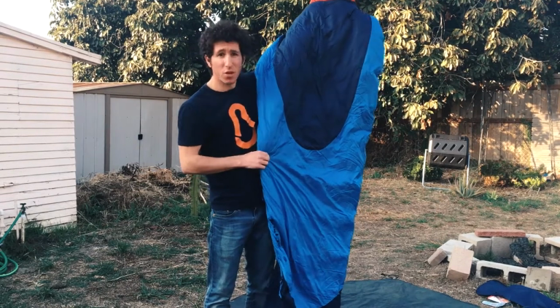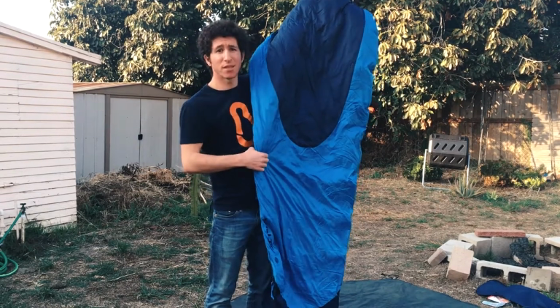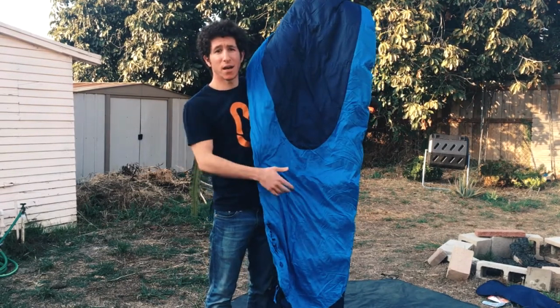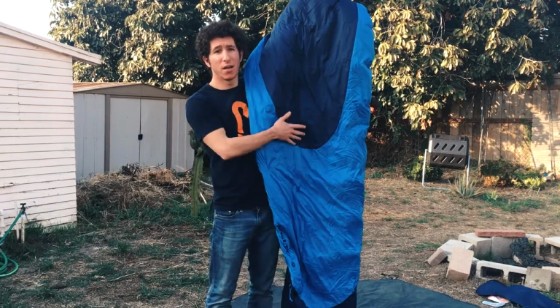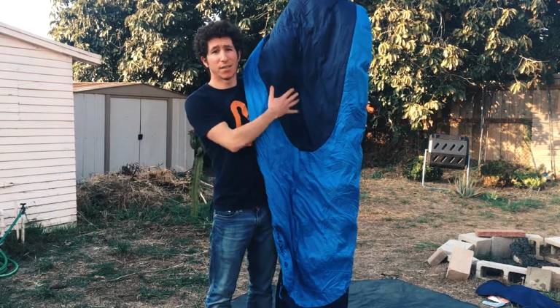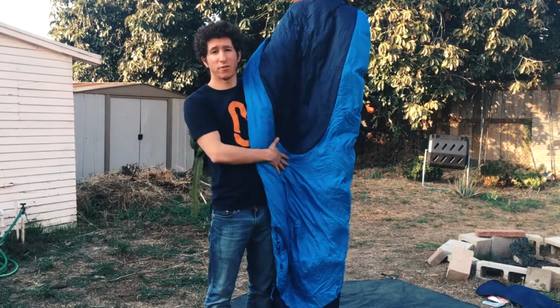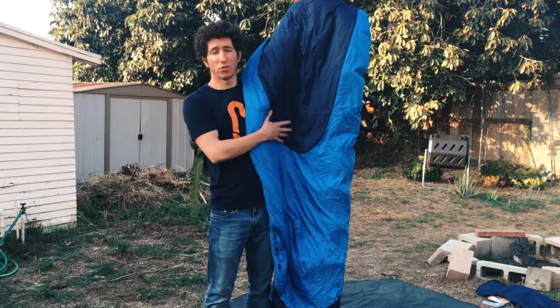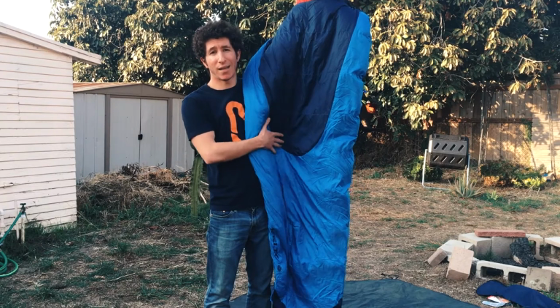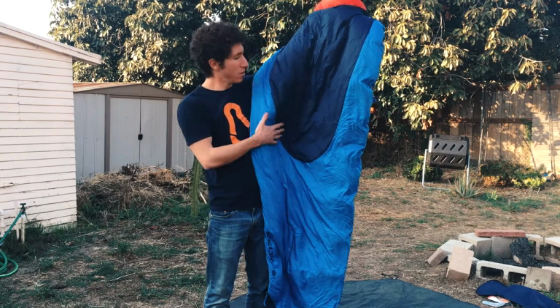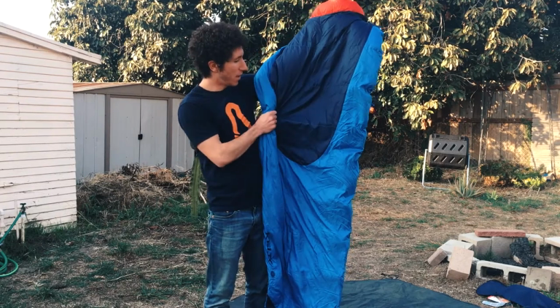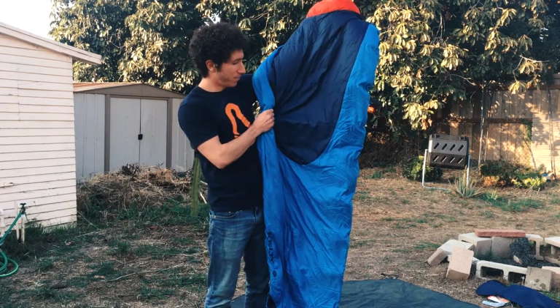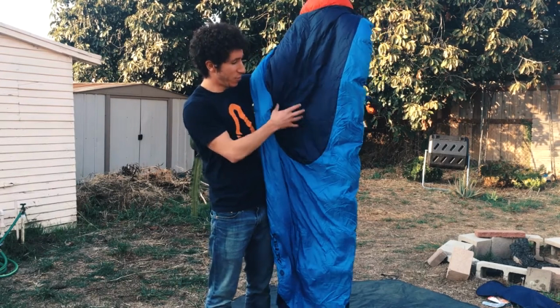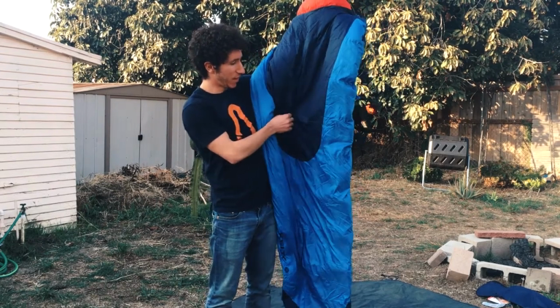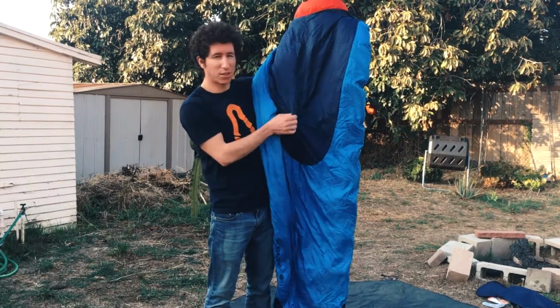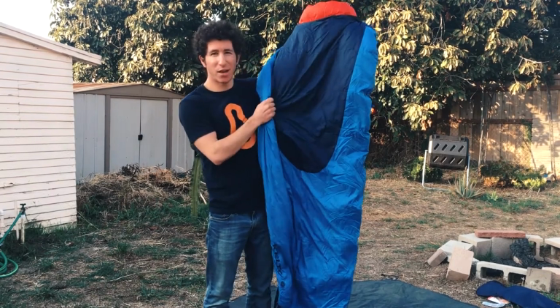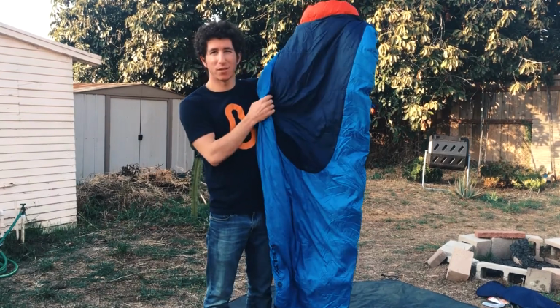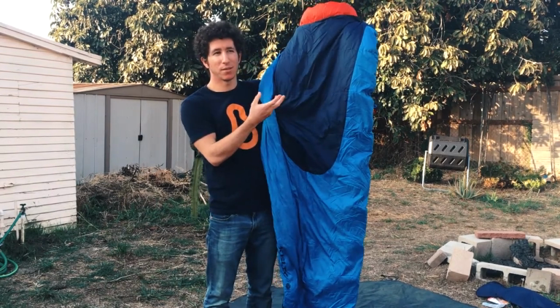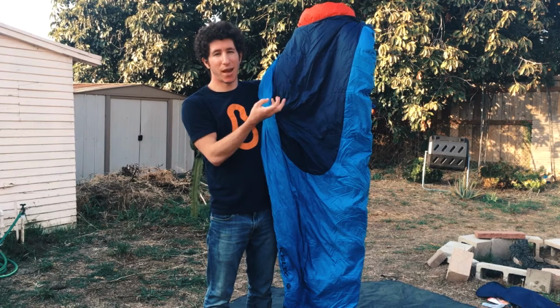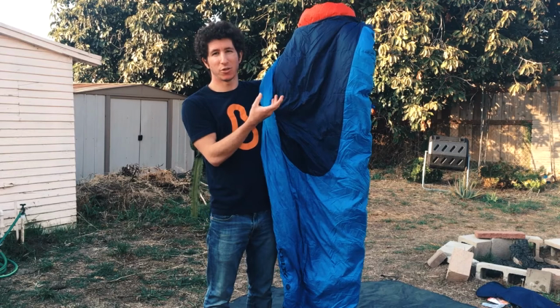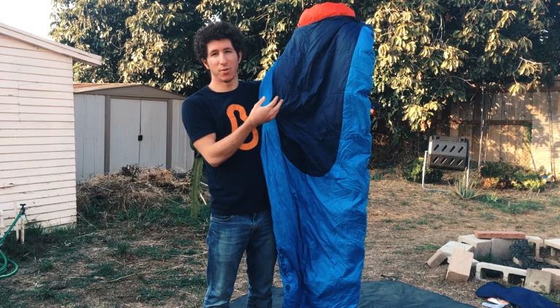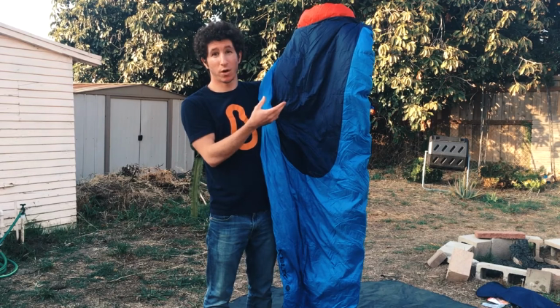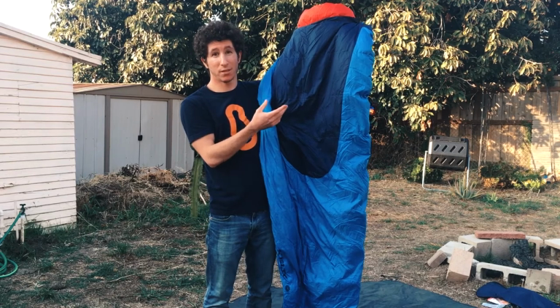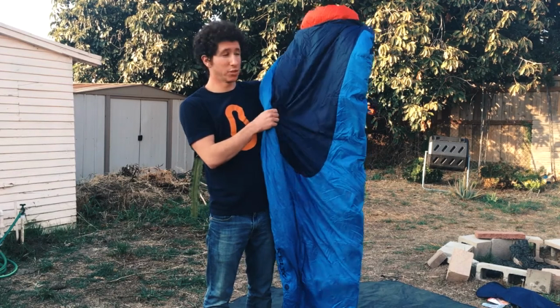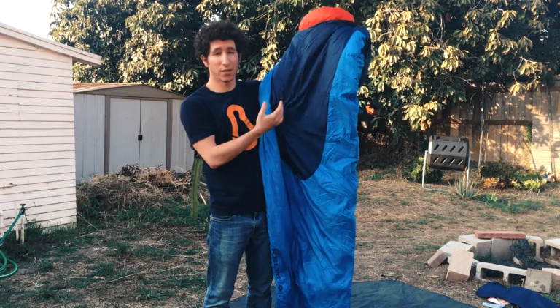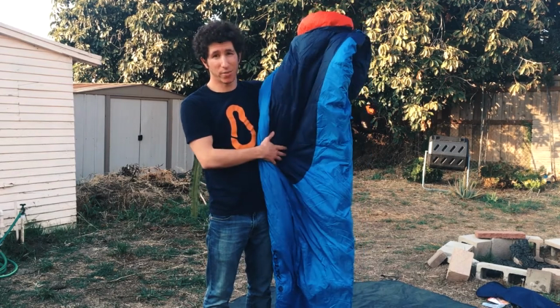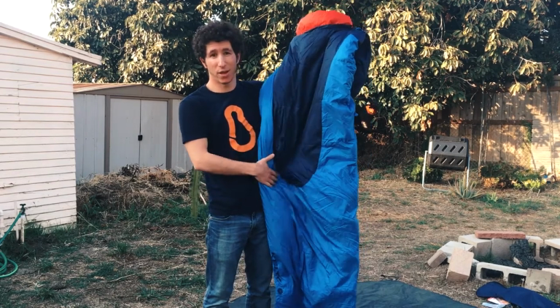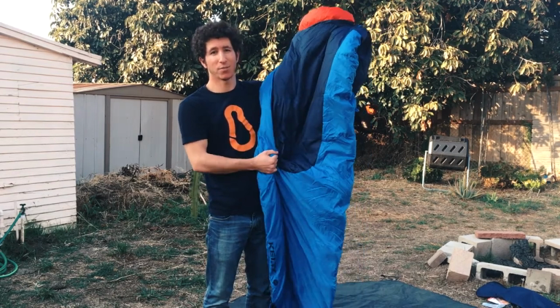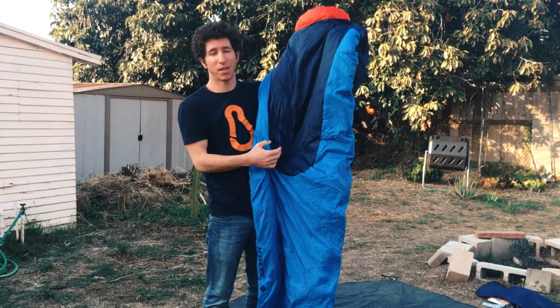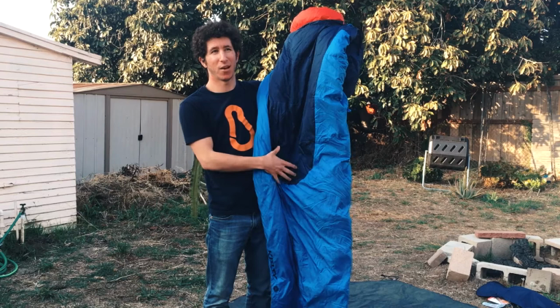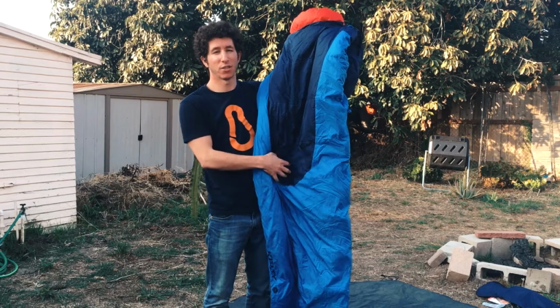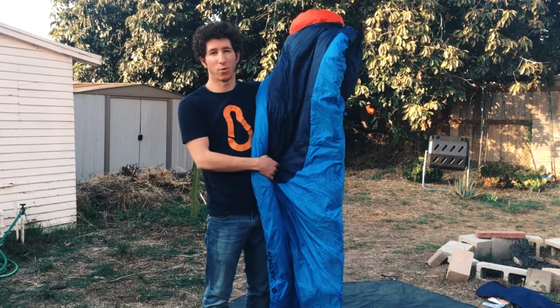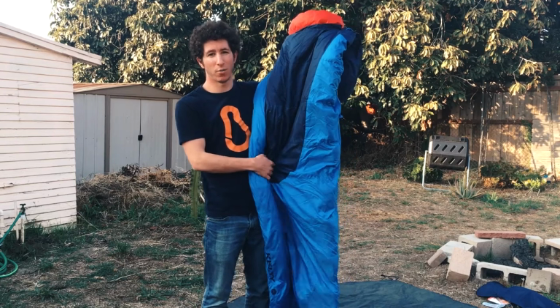You can see it's a 600 fill dry down inside of this, and dry down basically means that the down has been treated to be more water resistant, which is great because these sleeping bags do get wet sometimes and down doesn't do well in water otherwise.